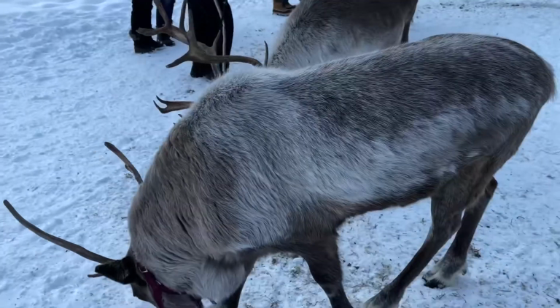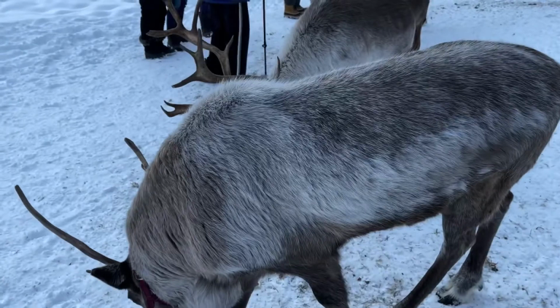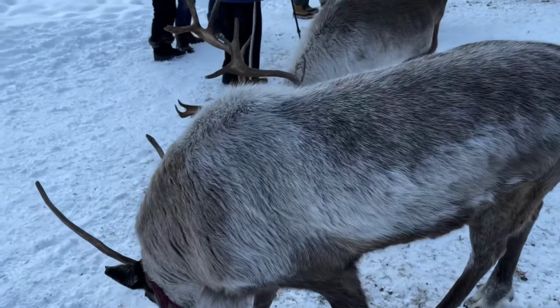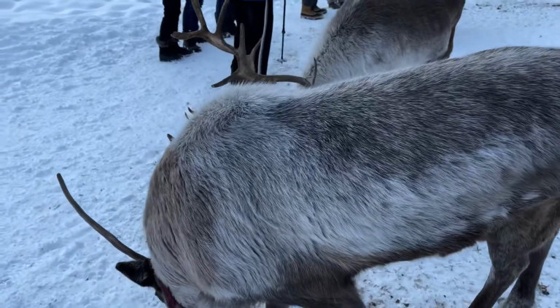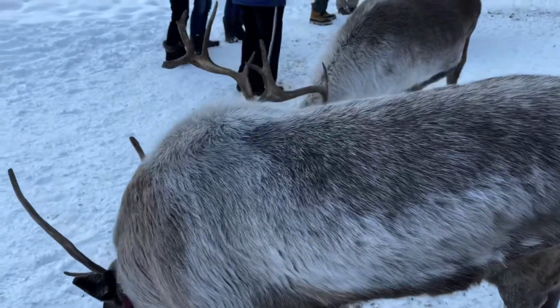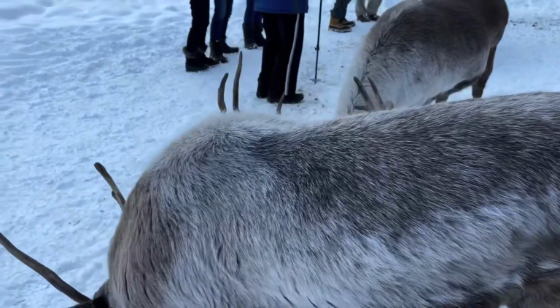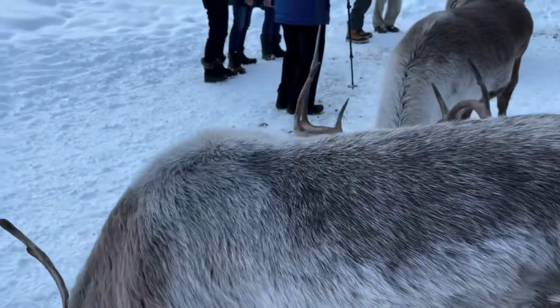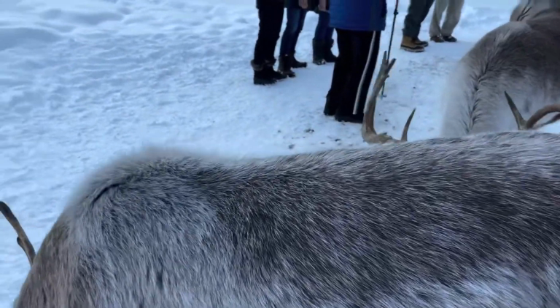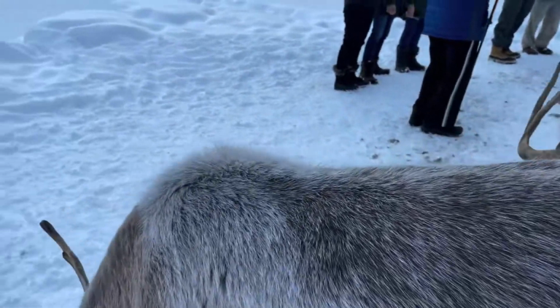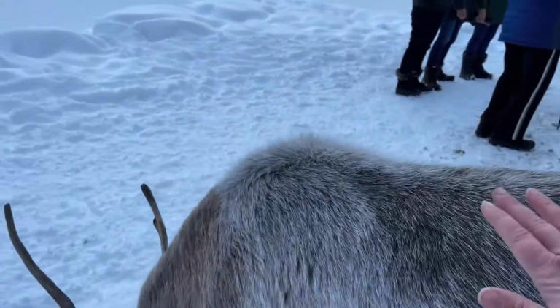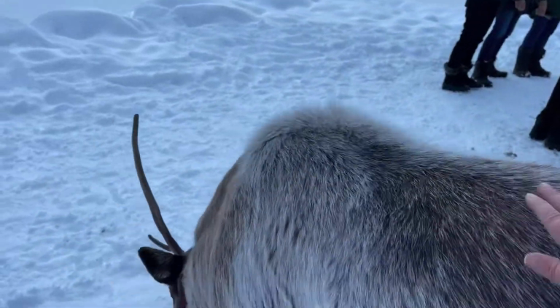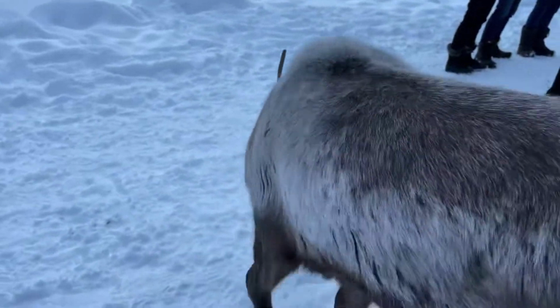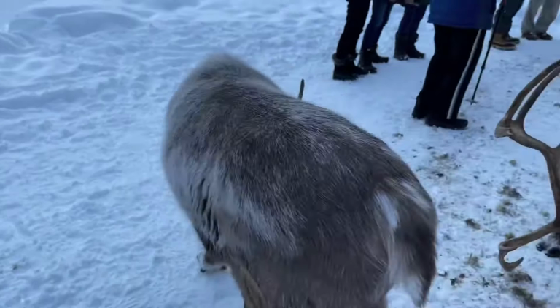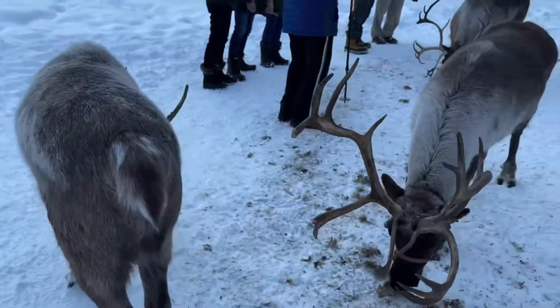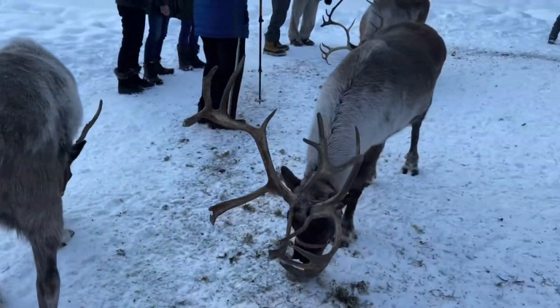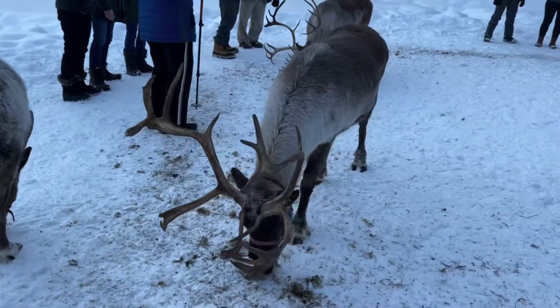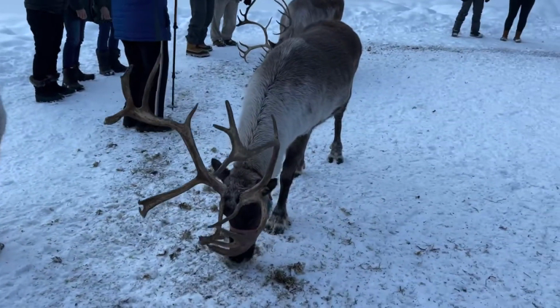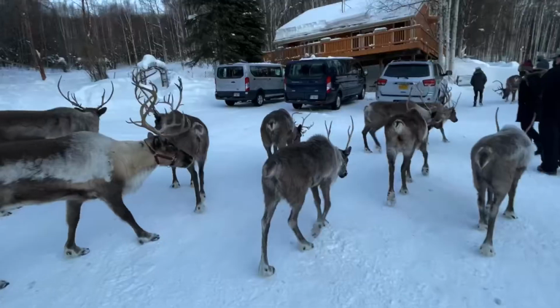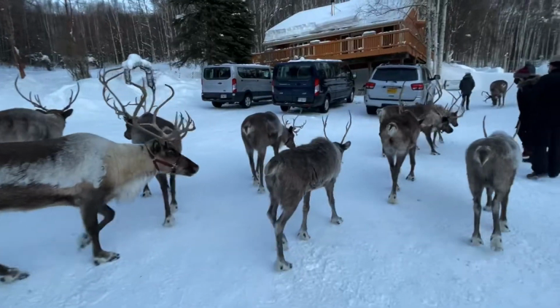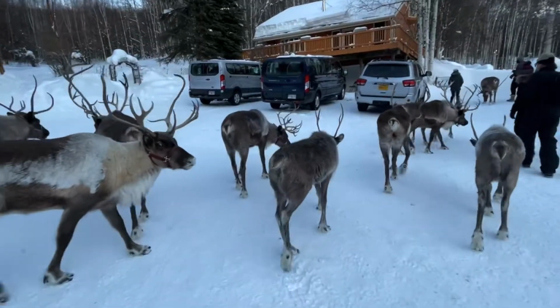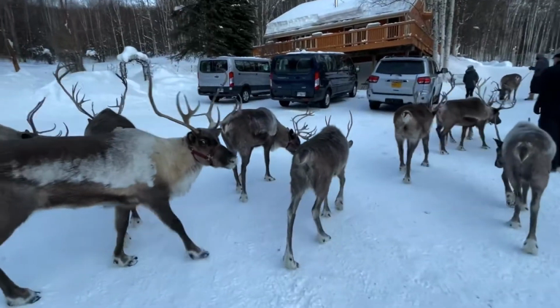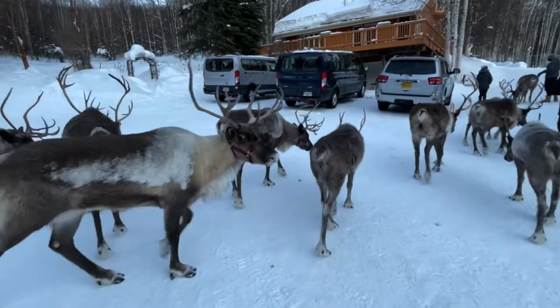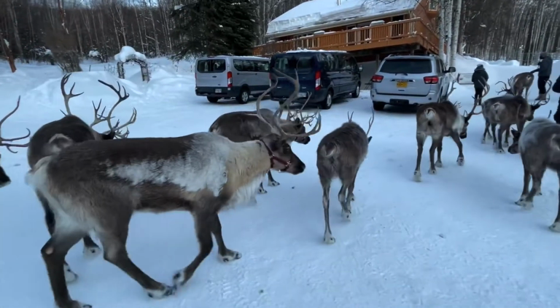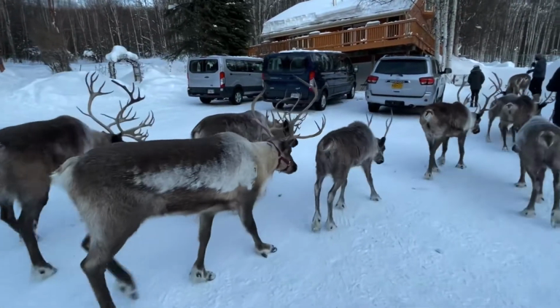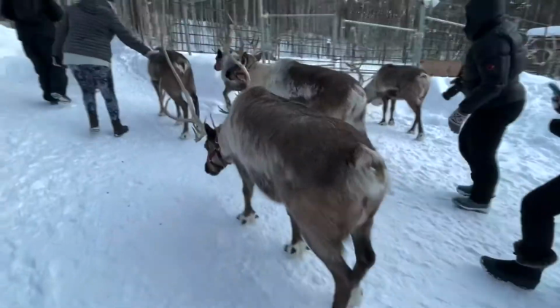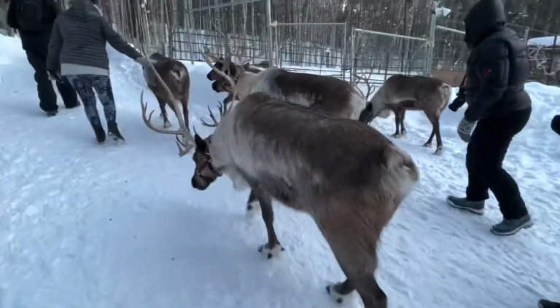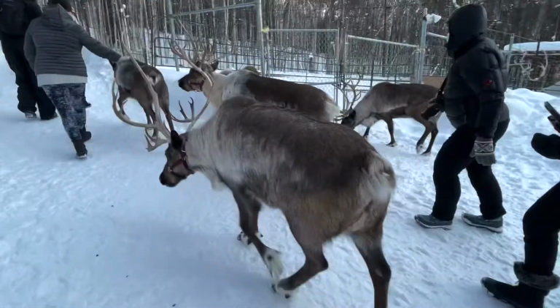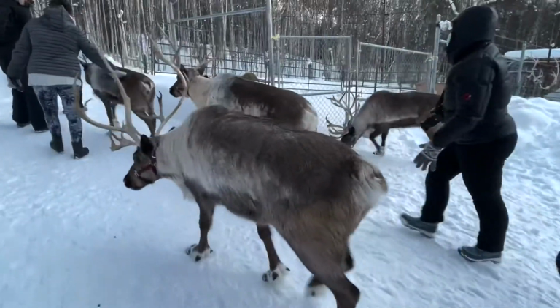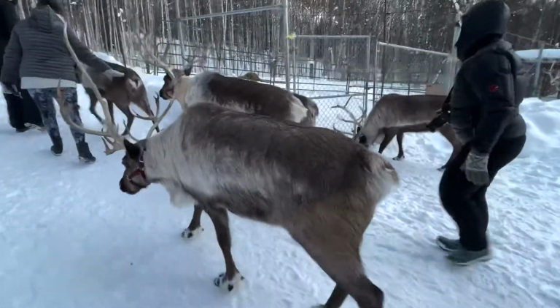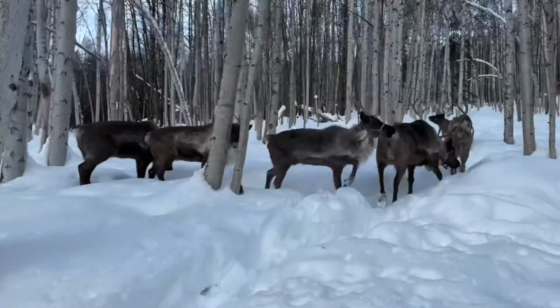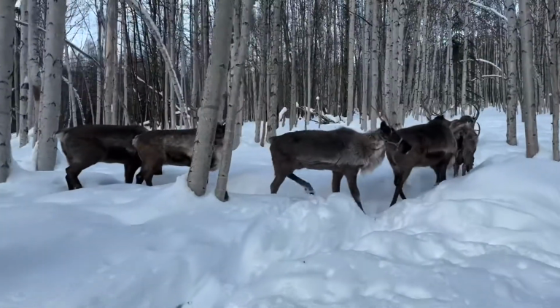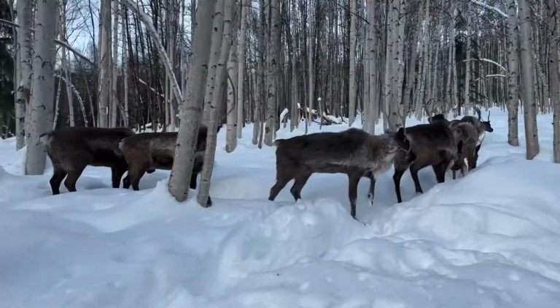I'm gonna try to pet one. Here I am — notice I'm going to the side. Okay, good. I'll get some pets in later as we go on a leisurely stroll, walking next to the reindeer.